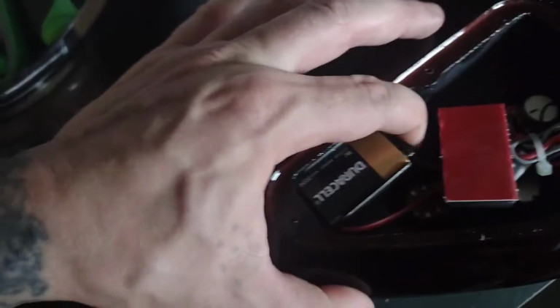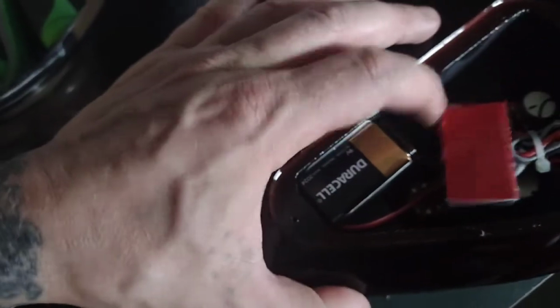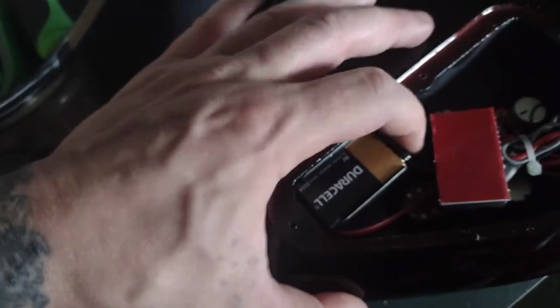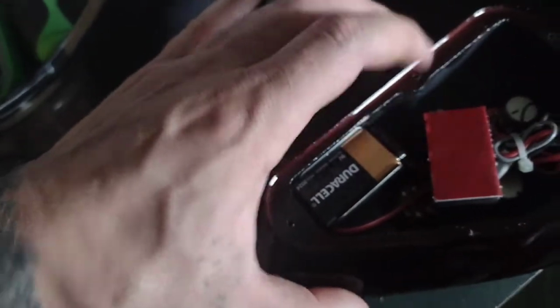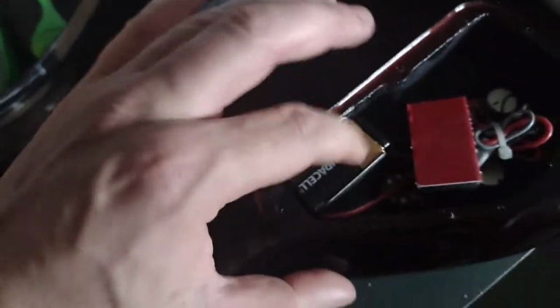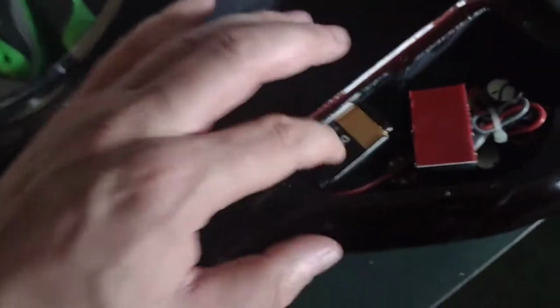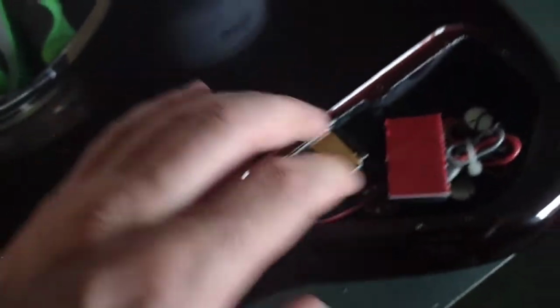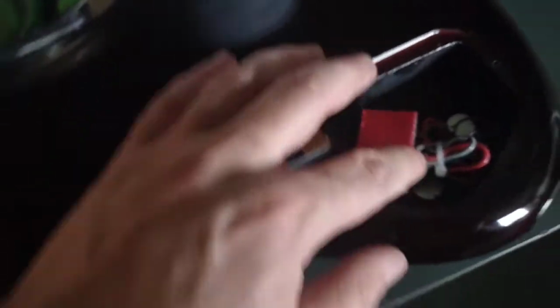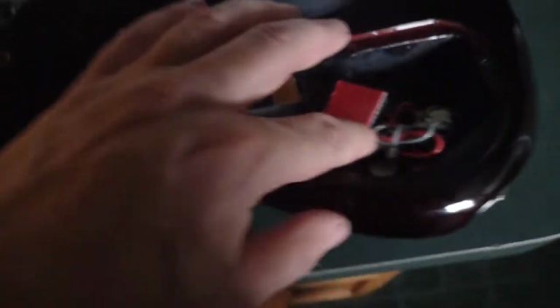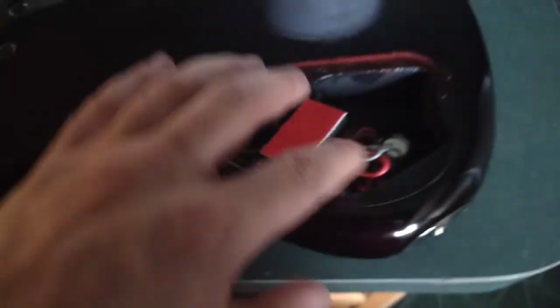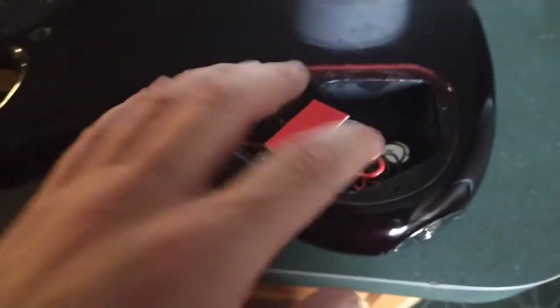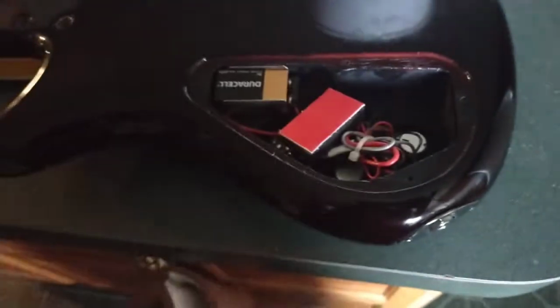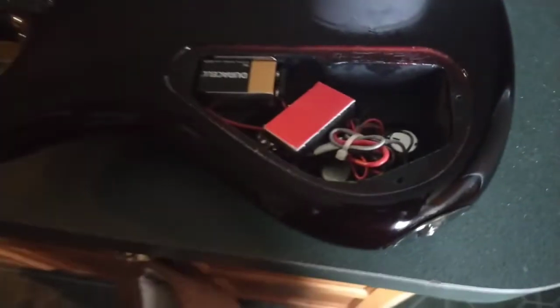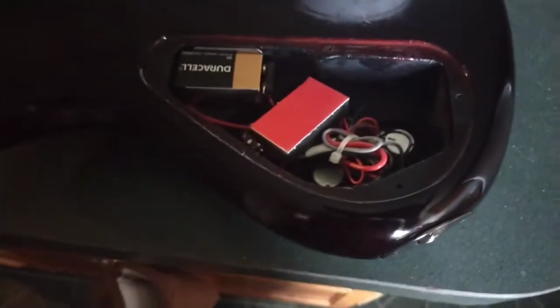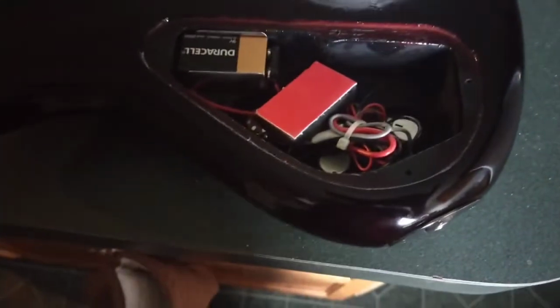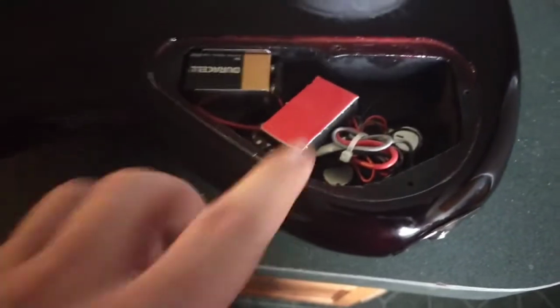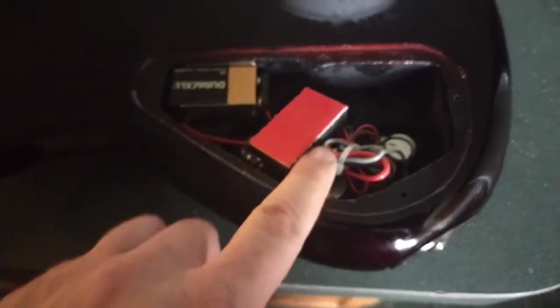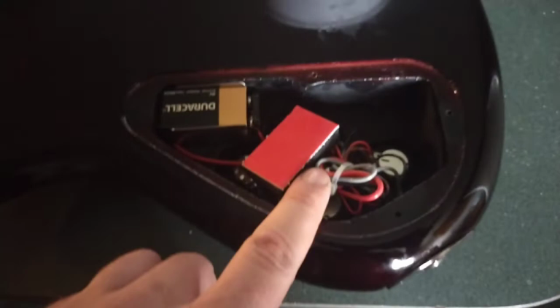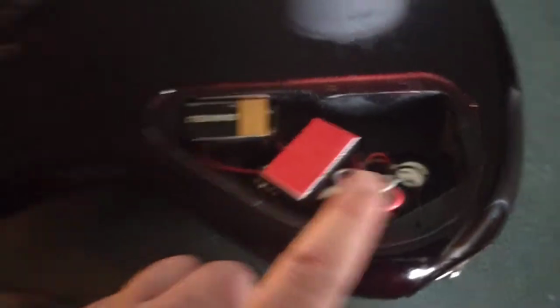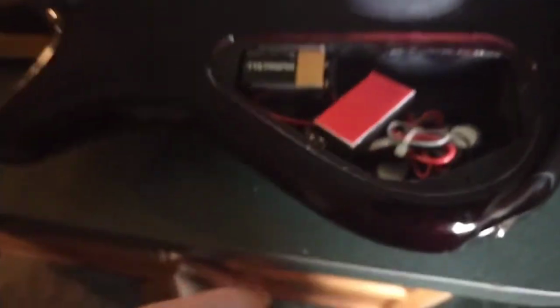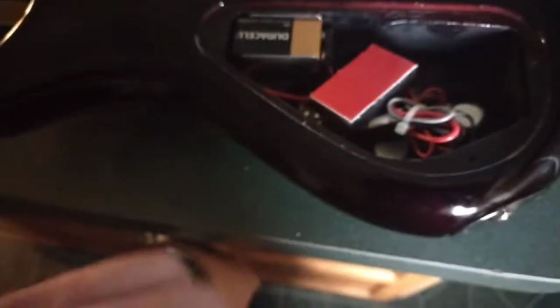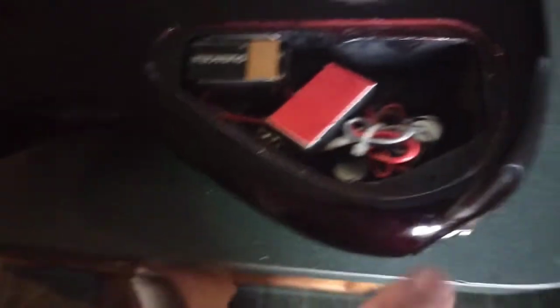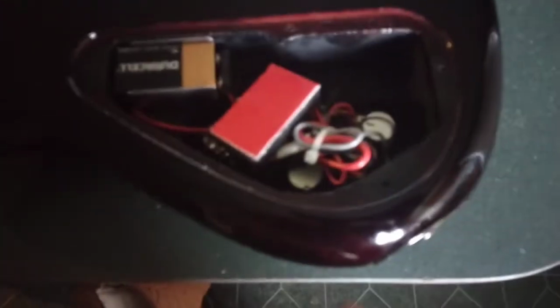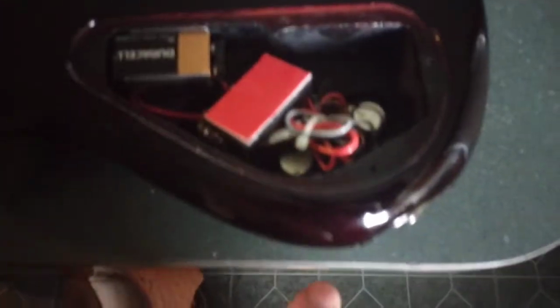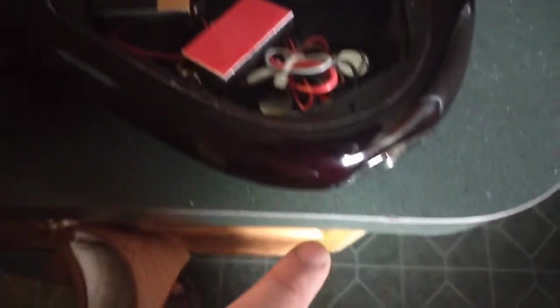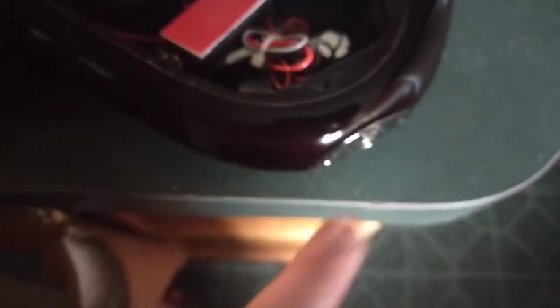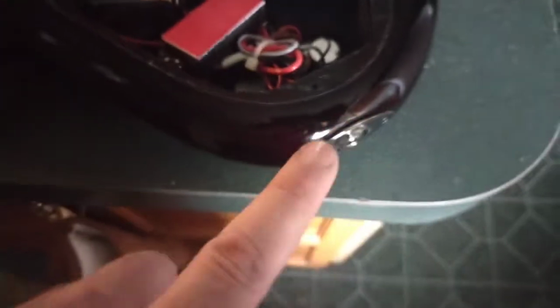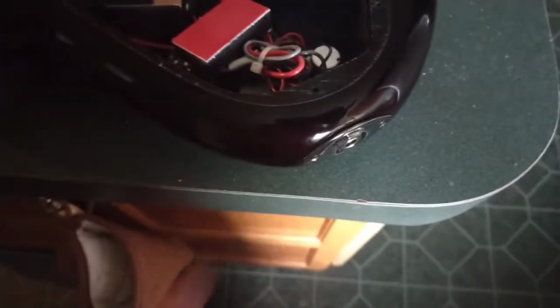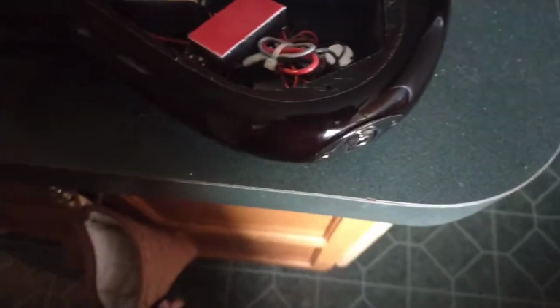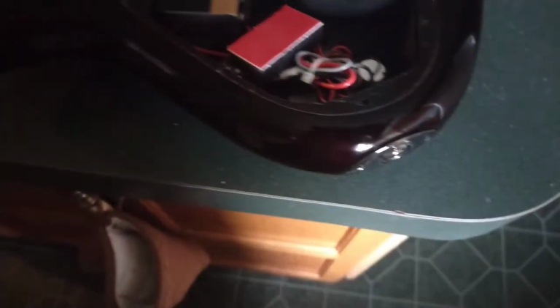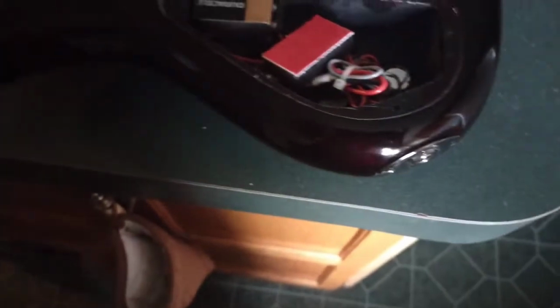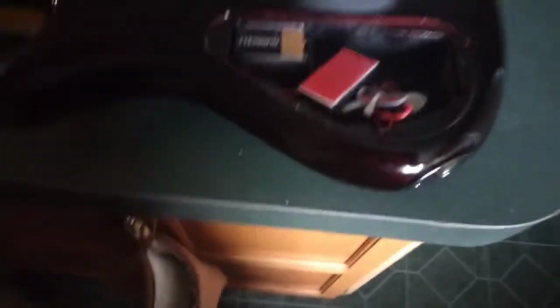All right, good to go. Now from there I can plug this up and we'll see if it works.